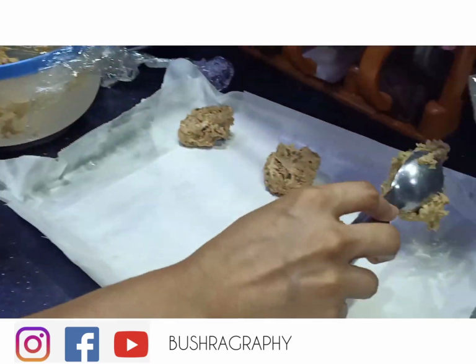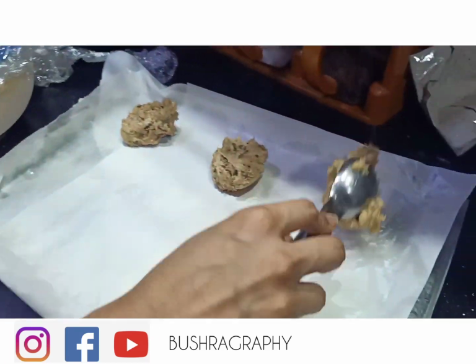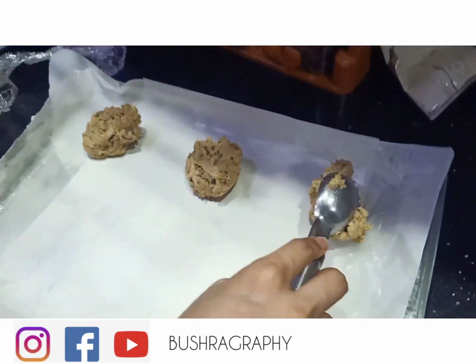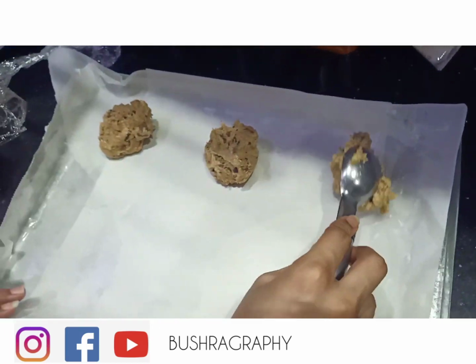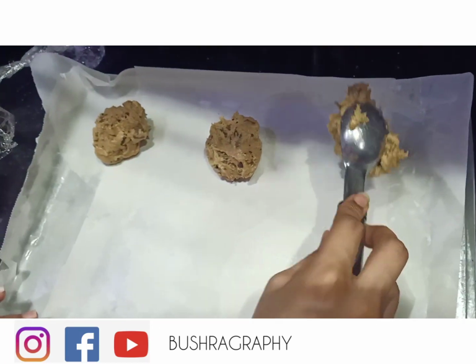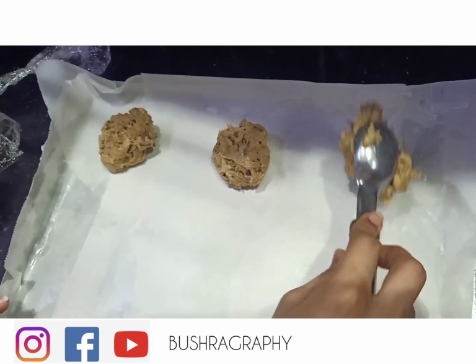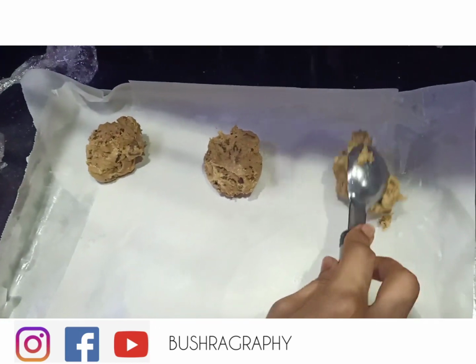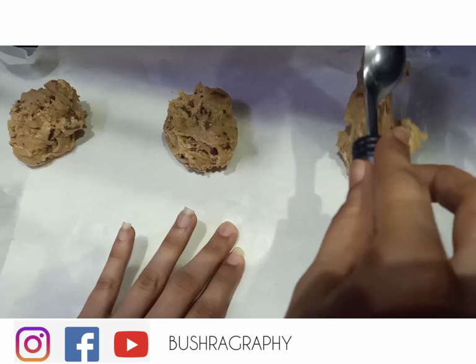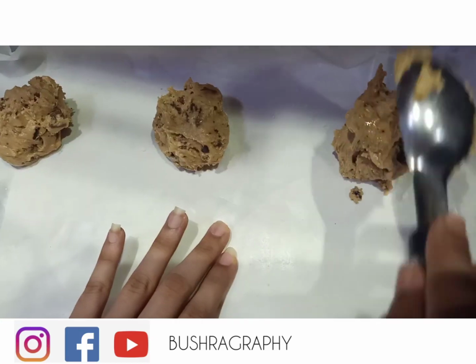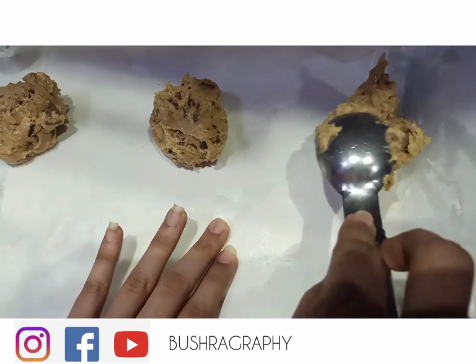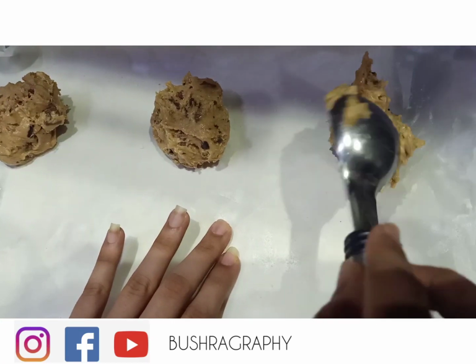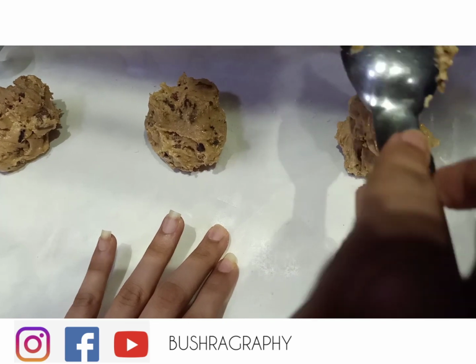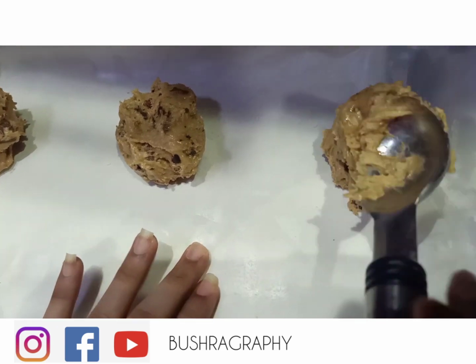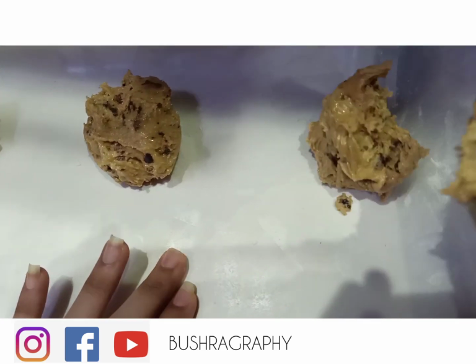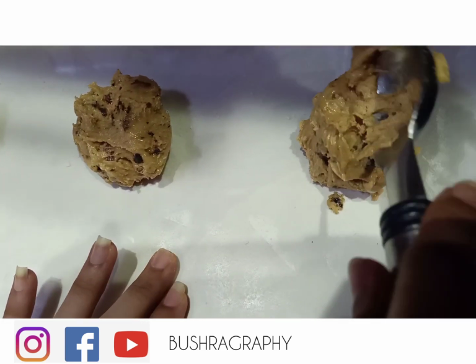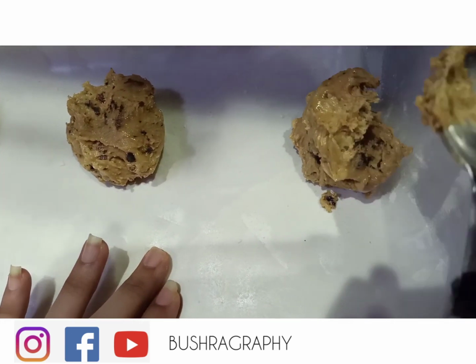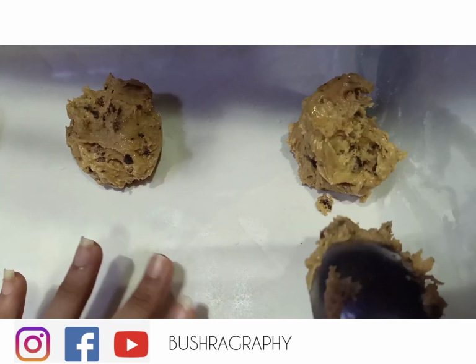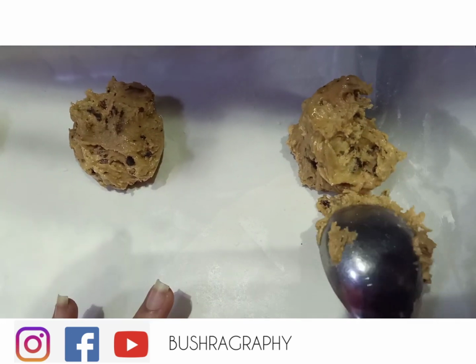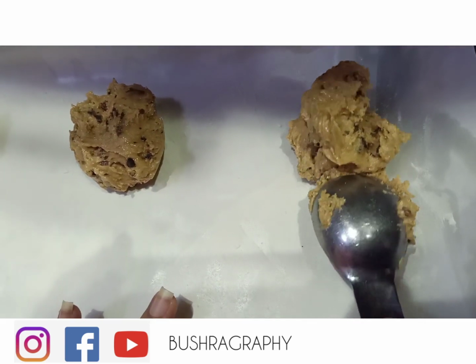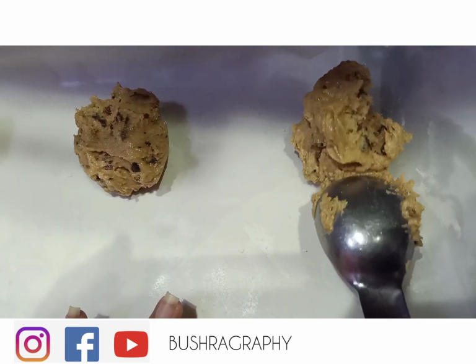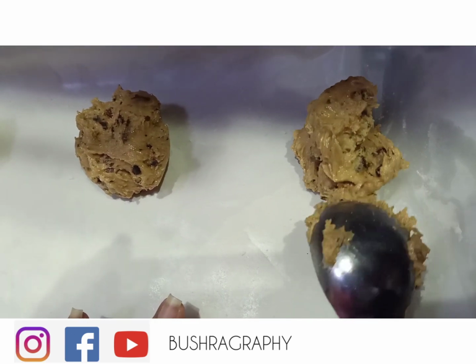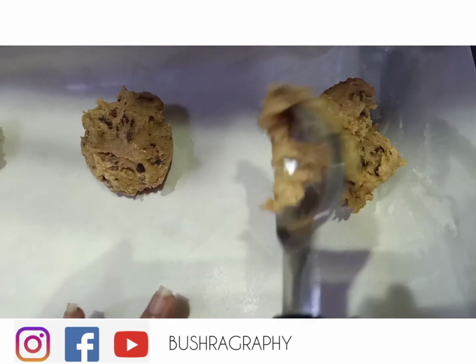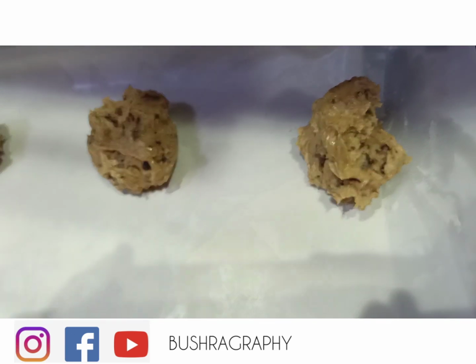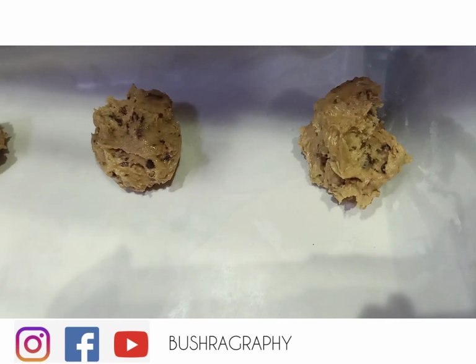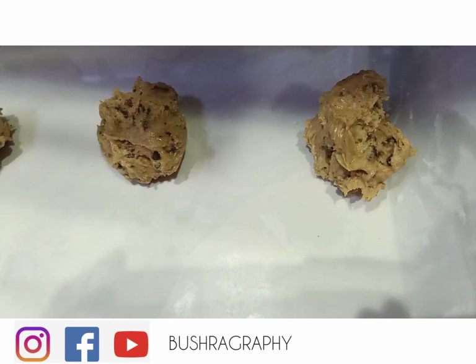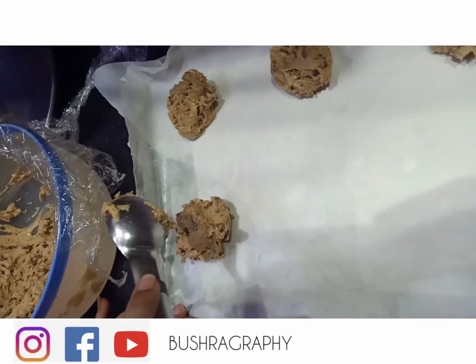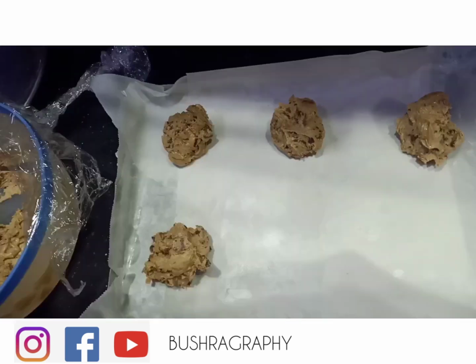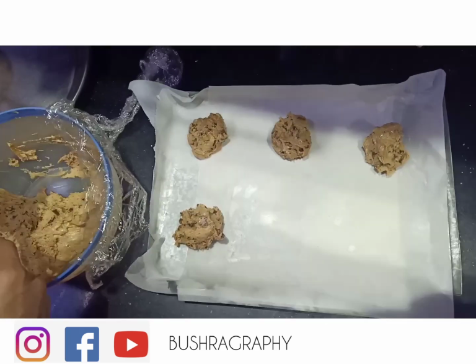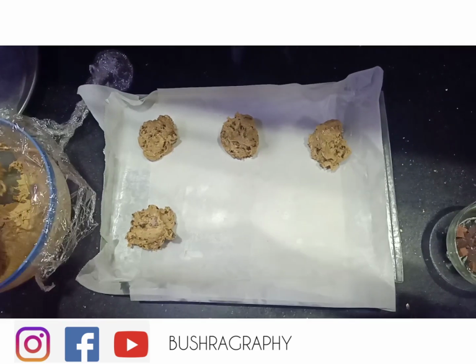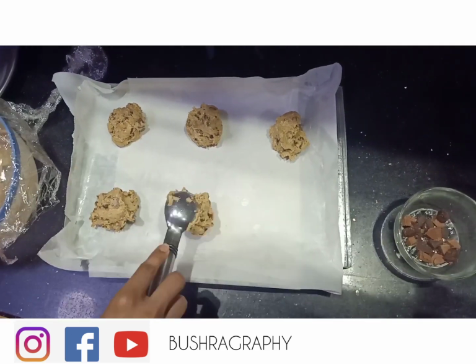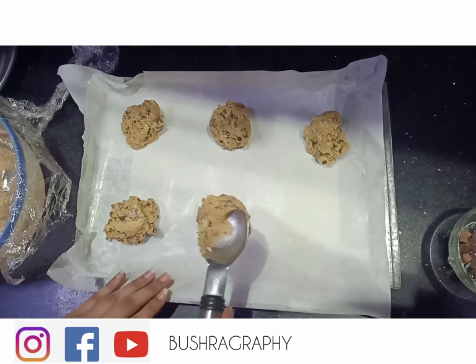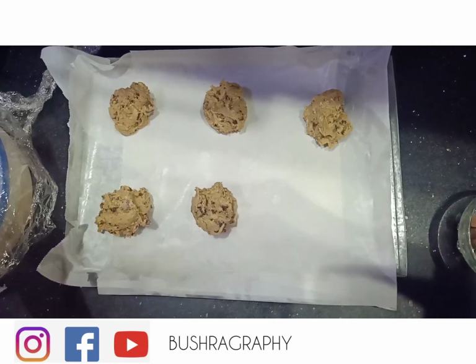If you don't have an ice cream scoop, you can take a small ball and shape it by hand. Make sure to leave space between the cookies on your baking tray.